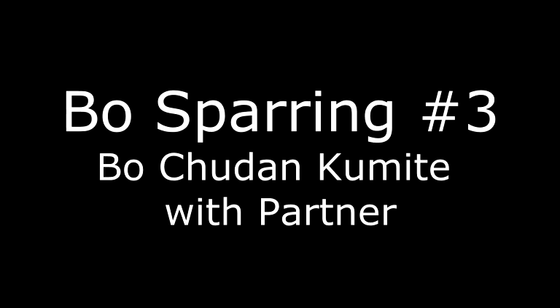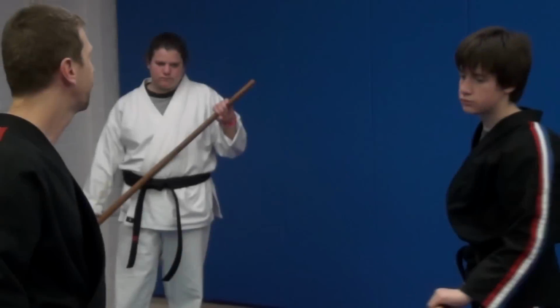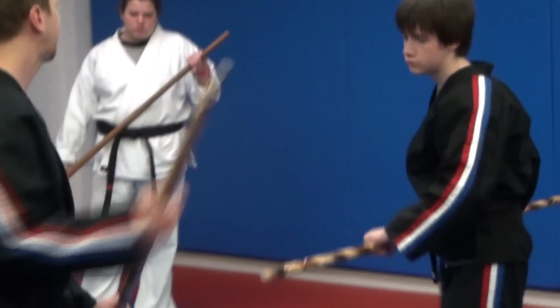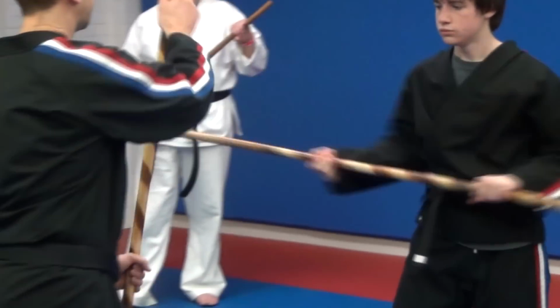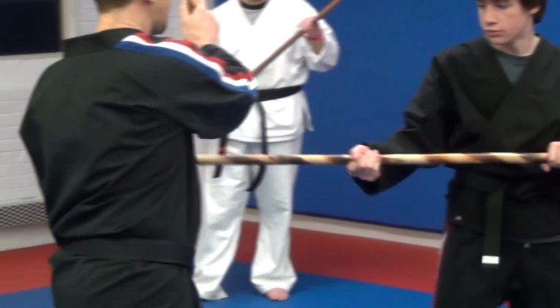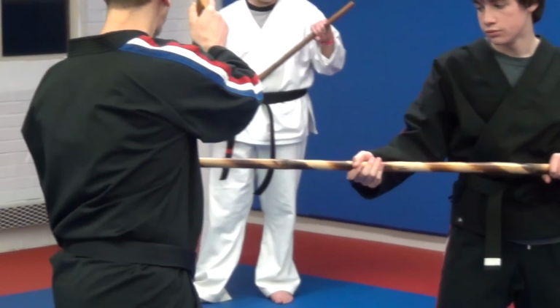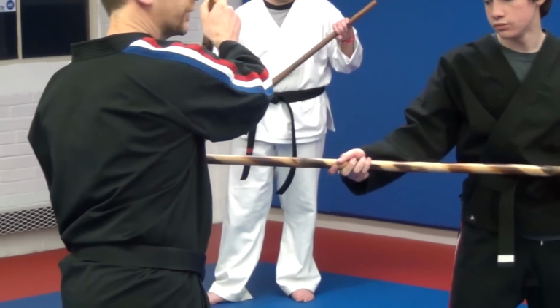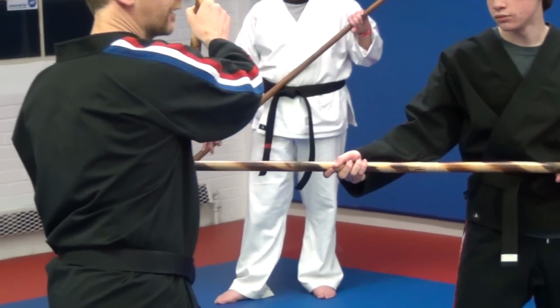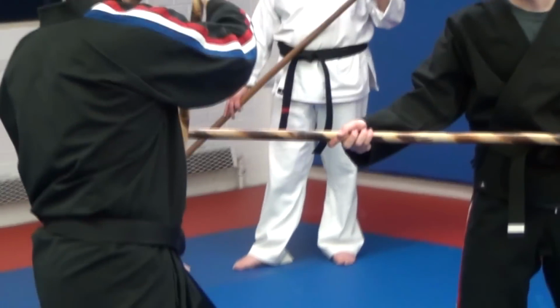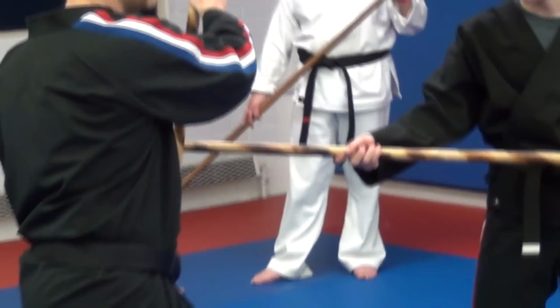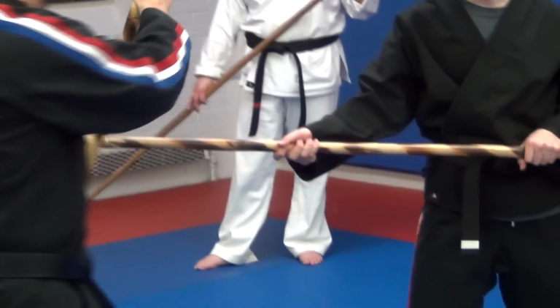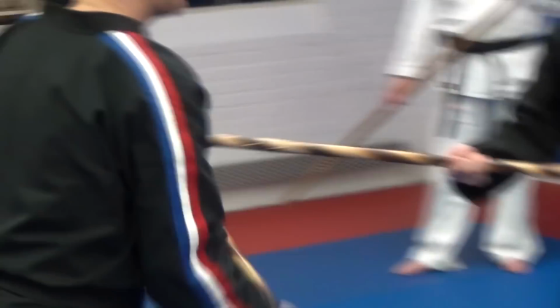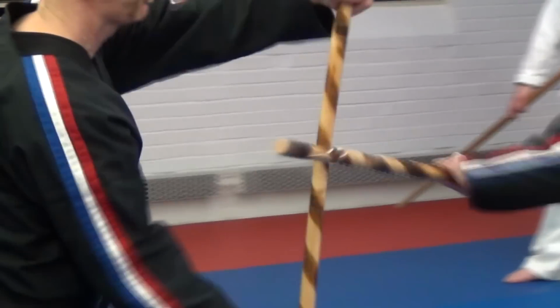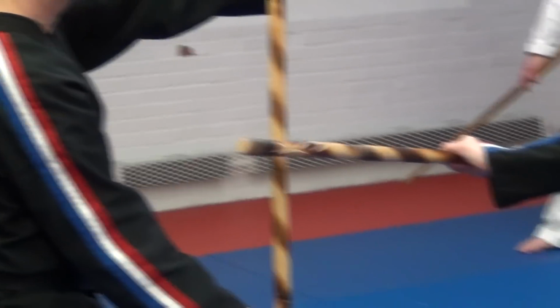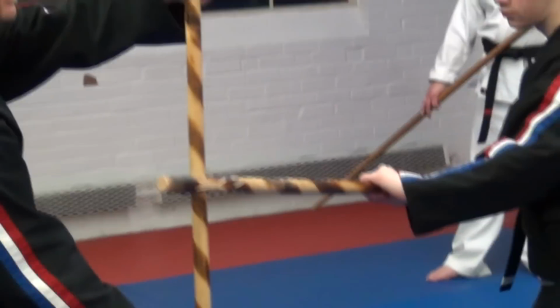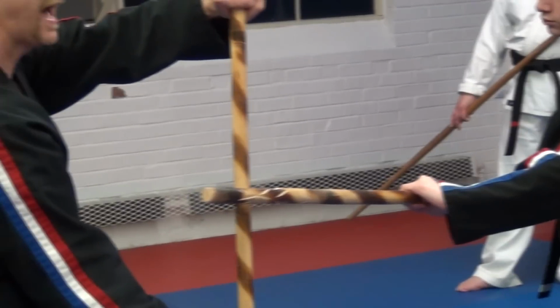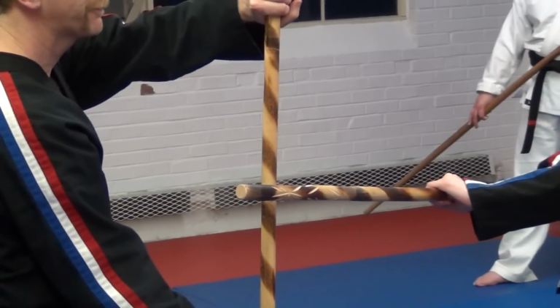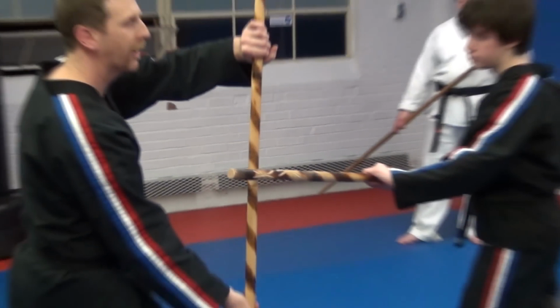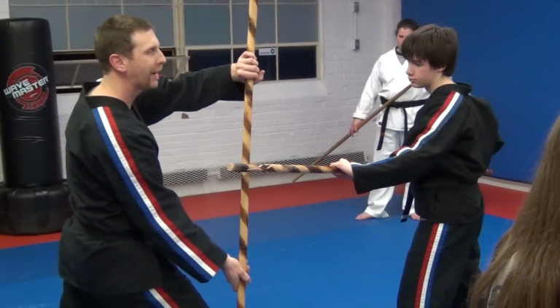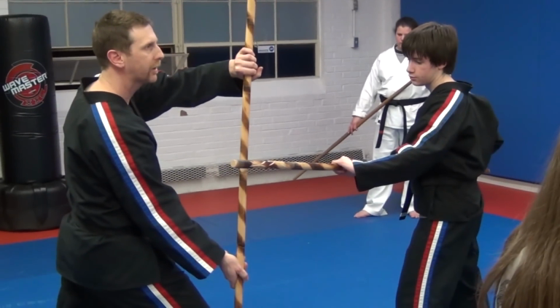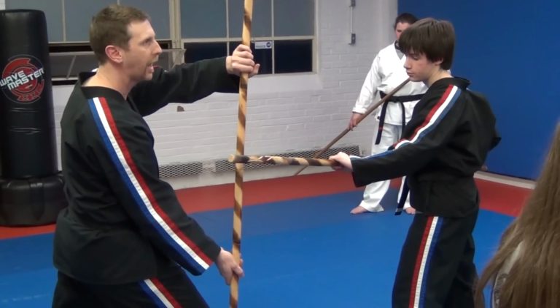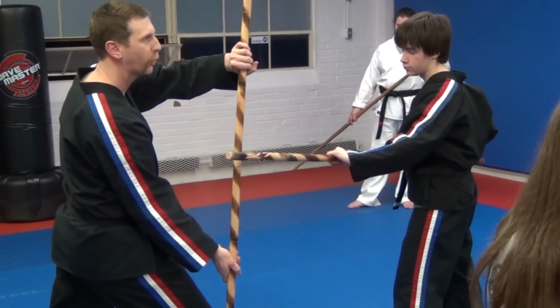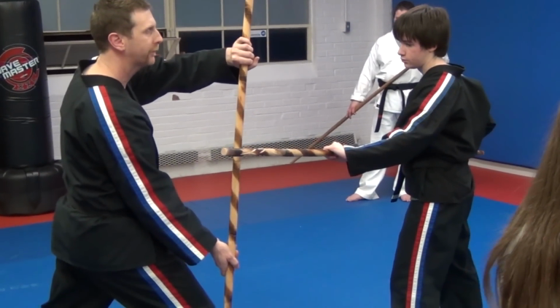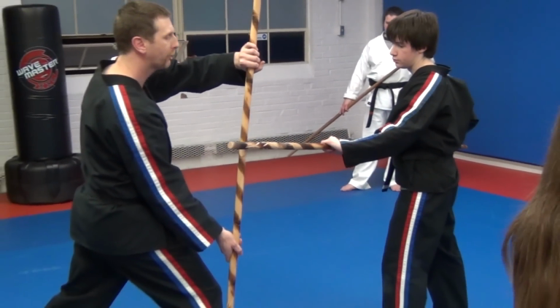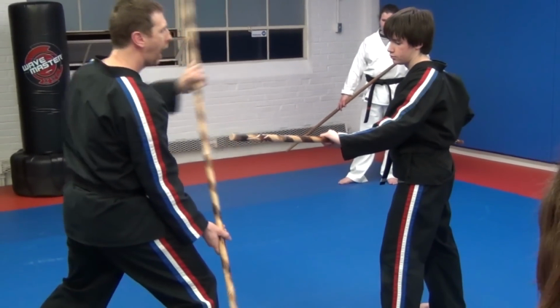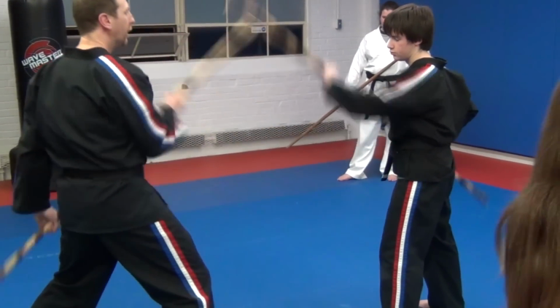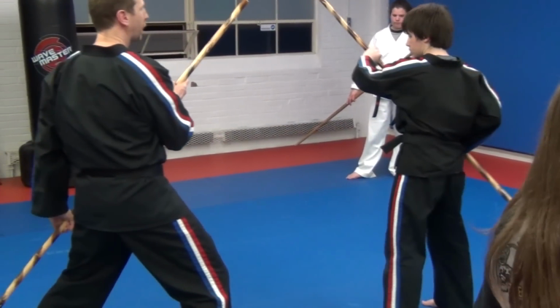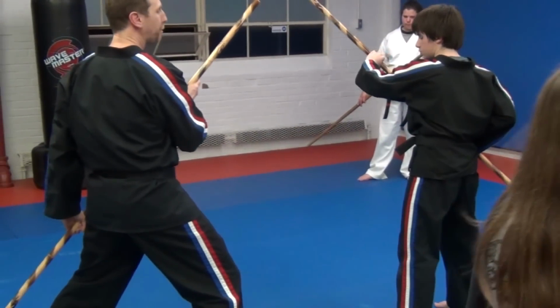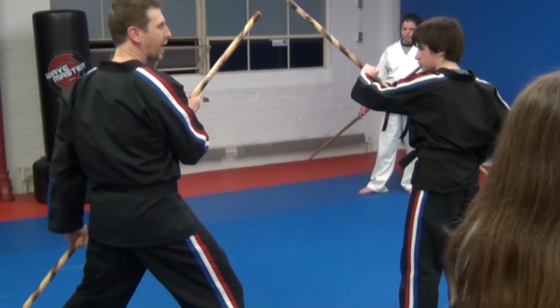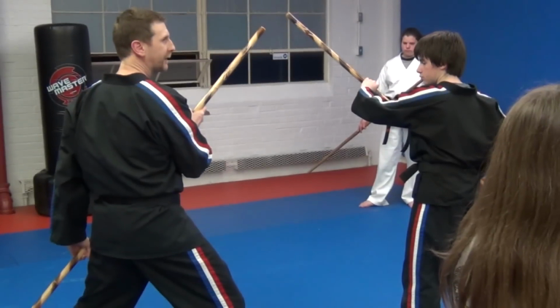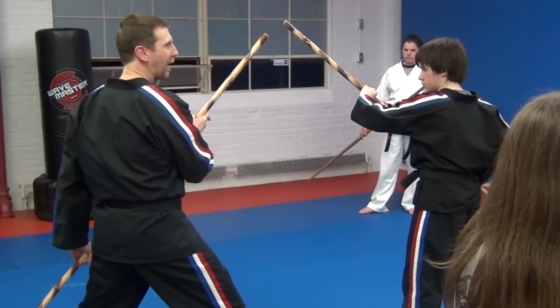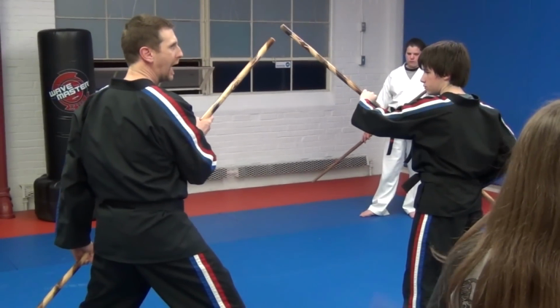He comes in and hits to the side. I just block with the center of my staff. Then I step back and cross again. Now, right from here, instead of going across, I'm going to go up. So I go up and knock his step out of the way.